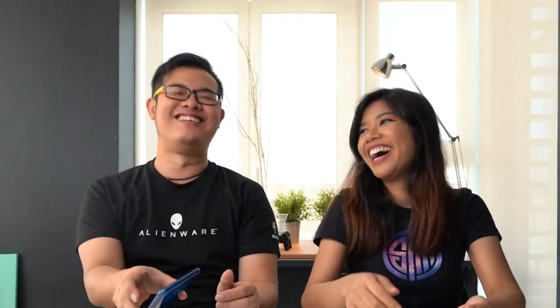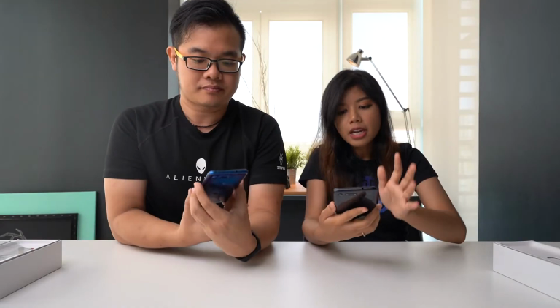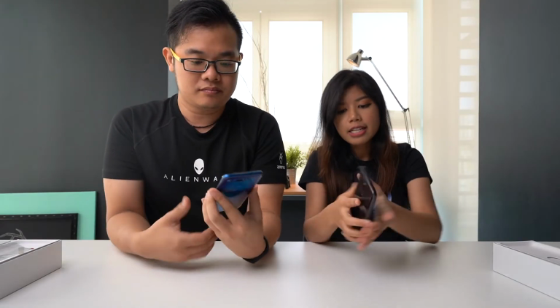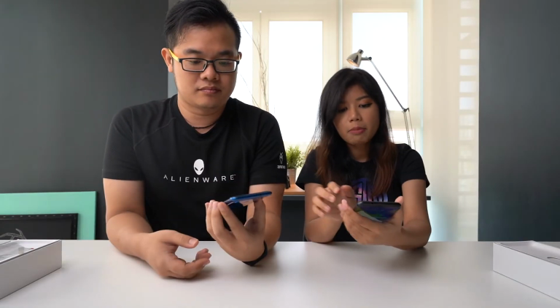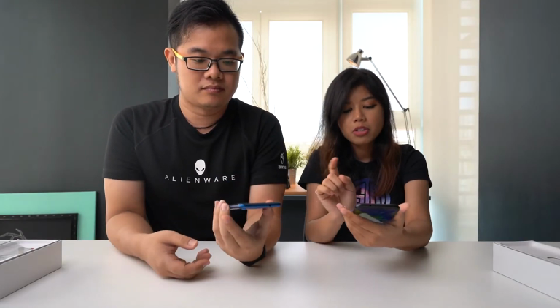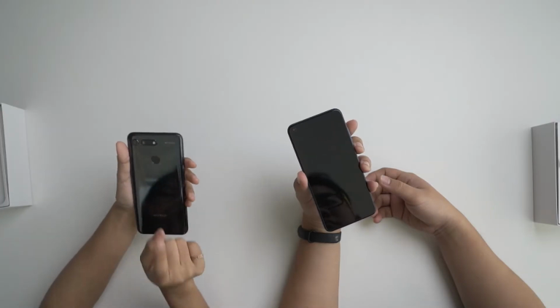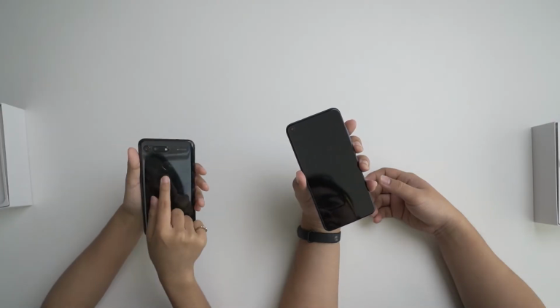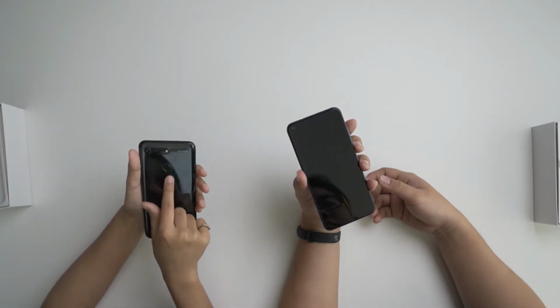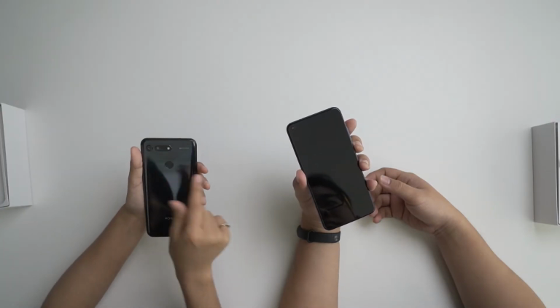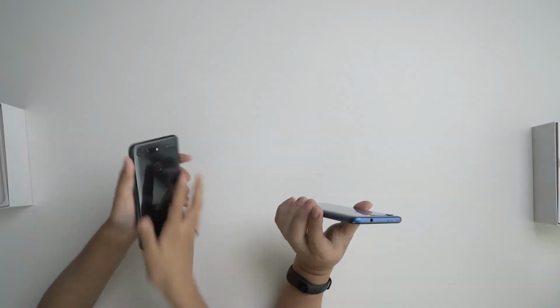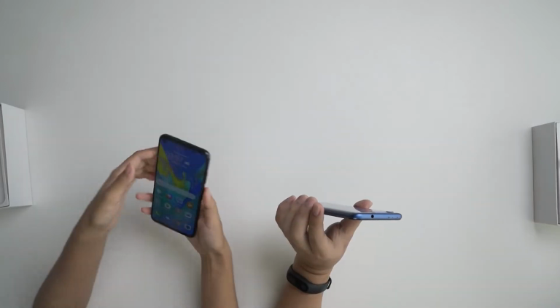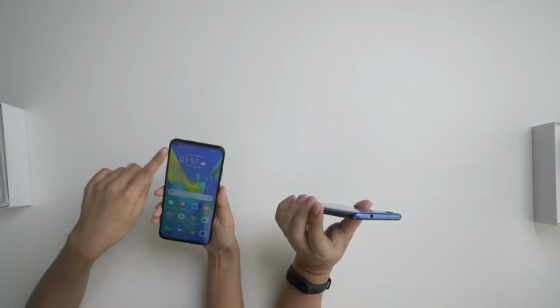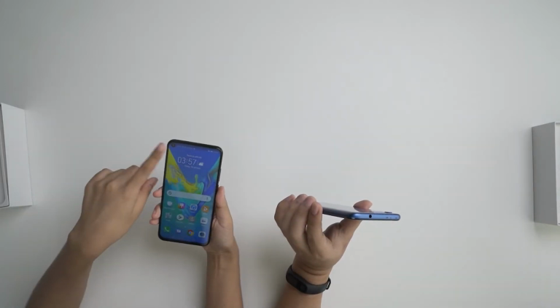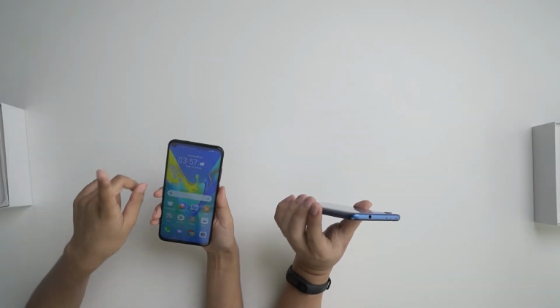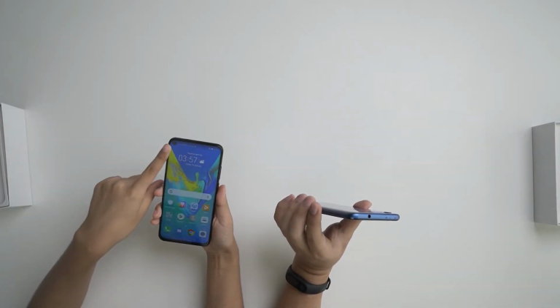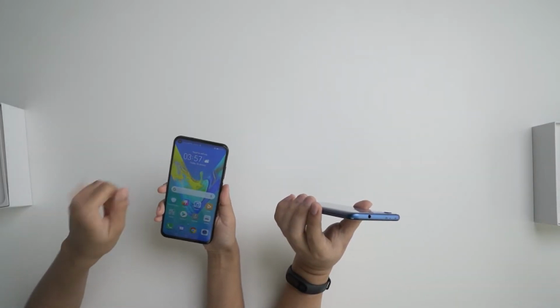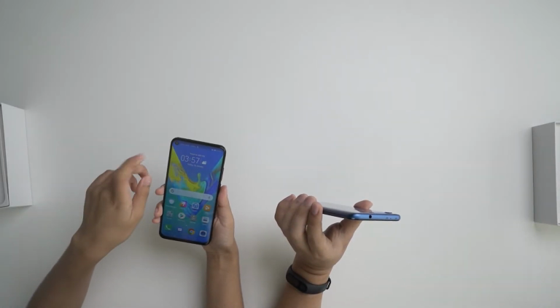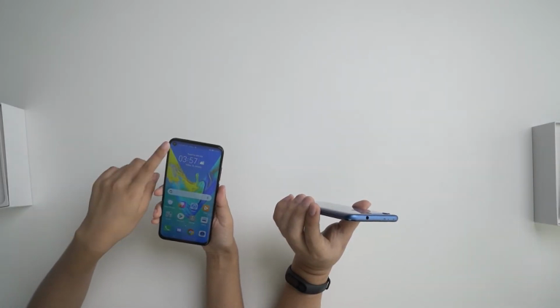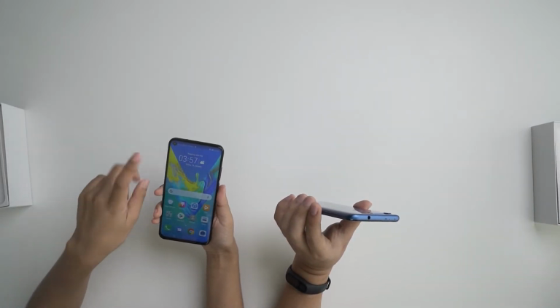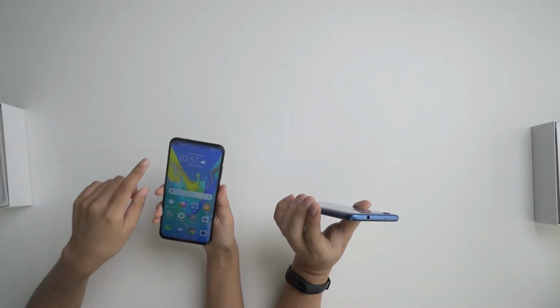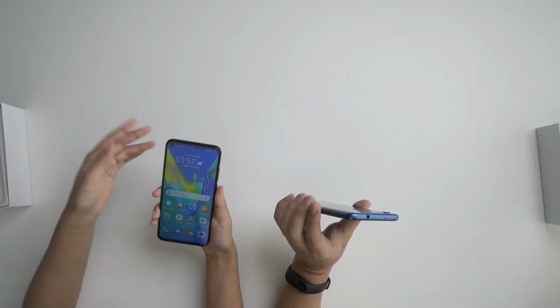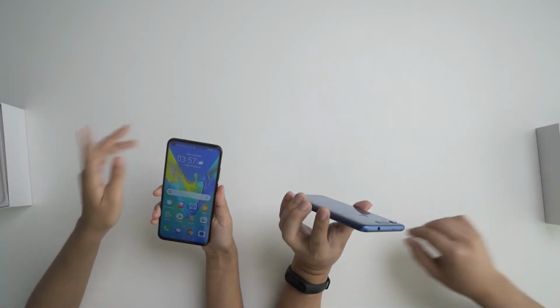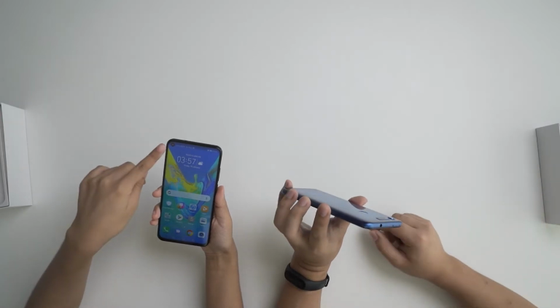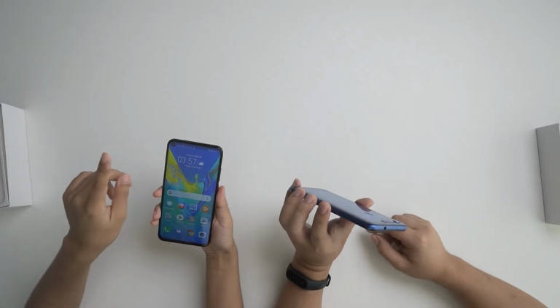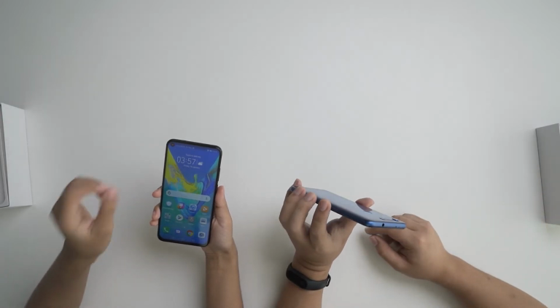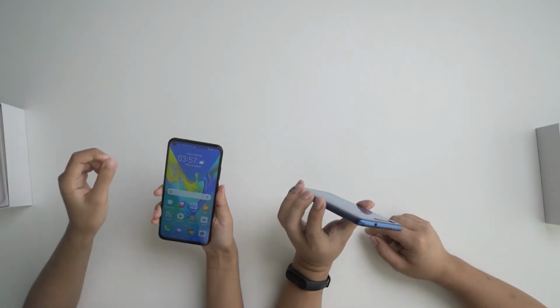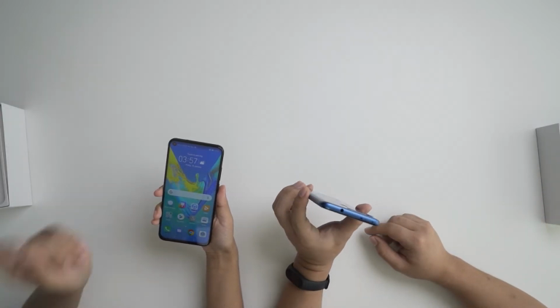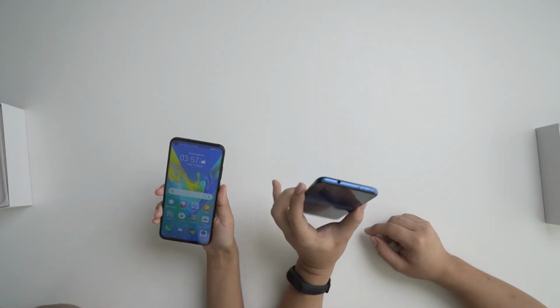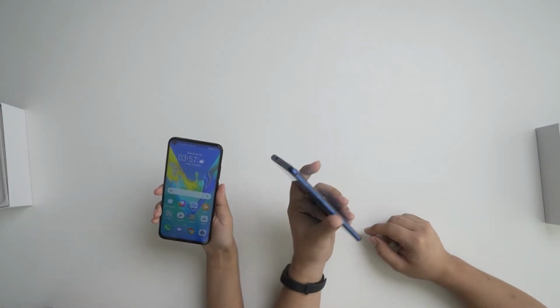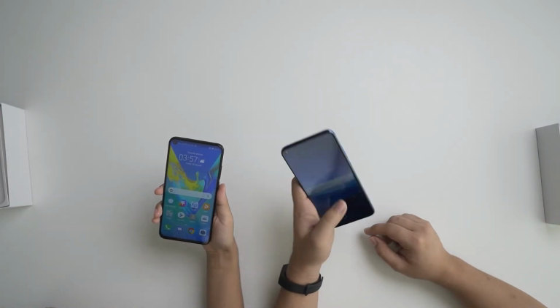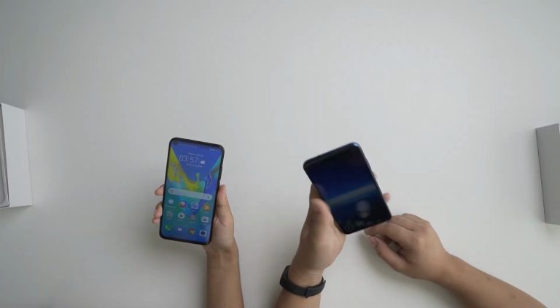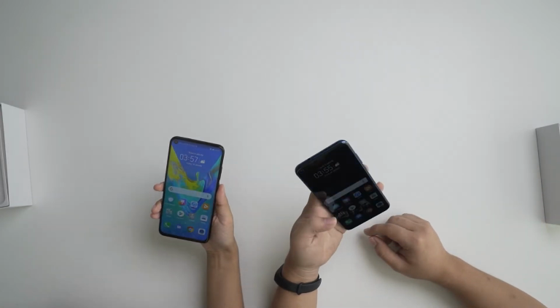Design-wise, let's talk about the rear fingerprint scanner, and then this is one of the first phones in the world to have the hole display cut-out, and this one is at quite a tiny 4.5 millimeter diameter.